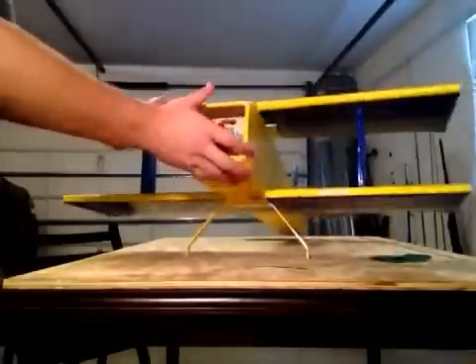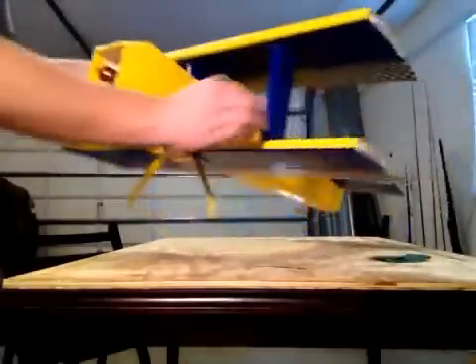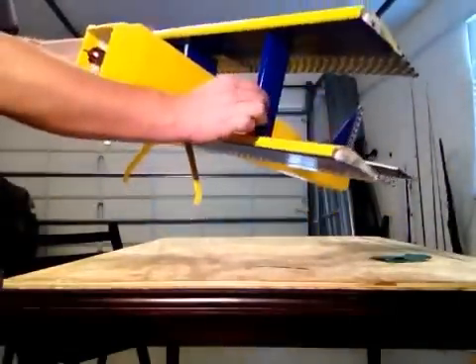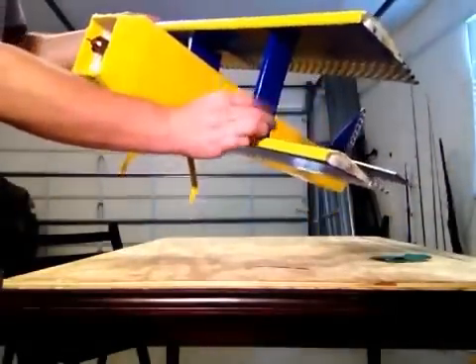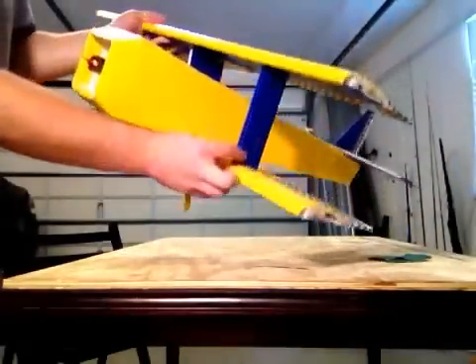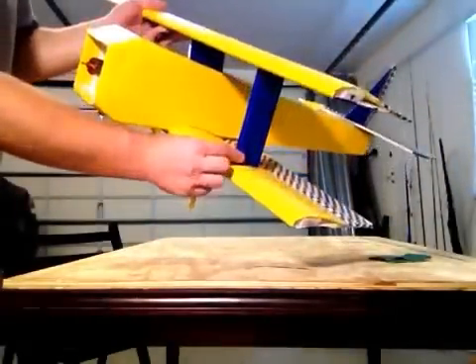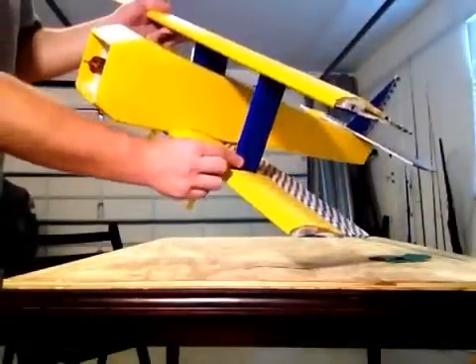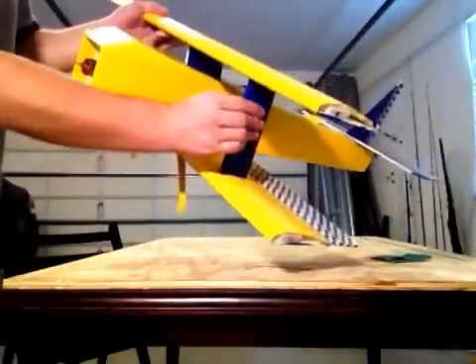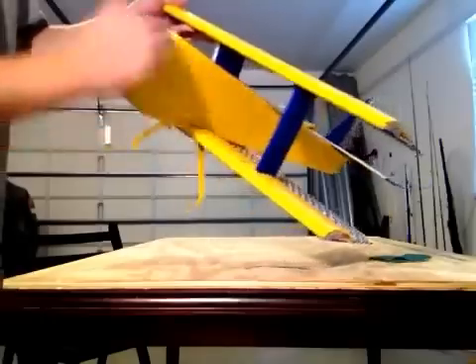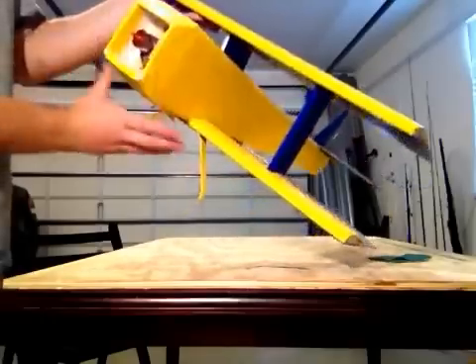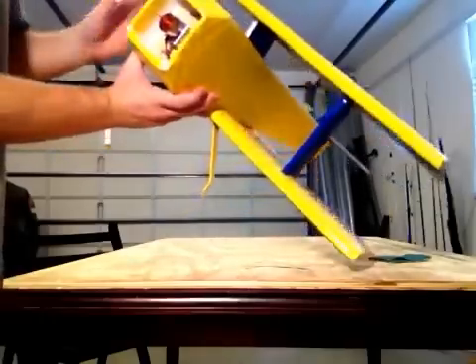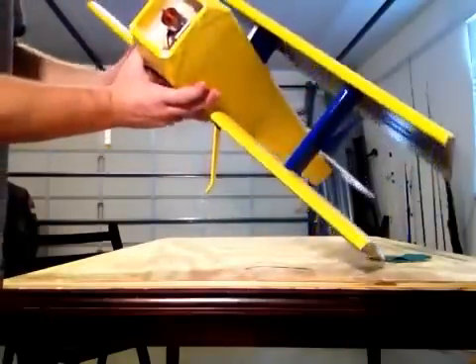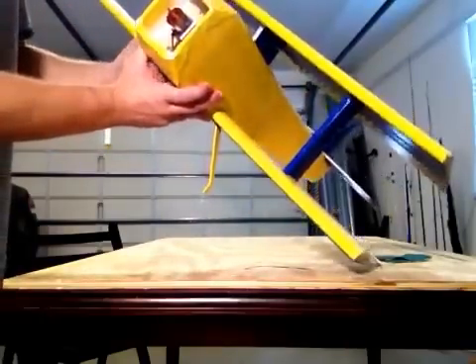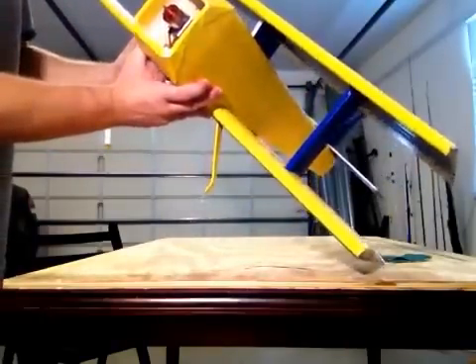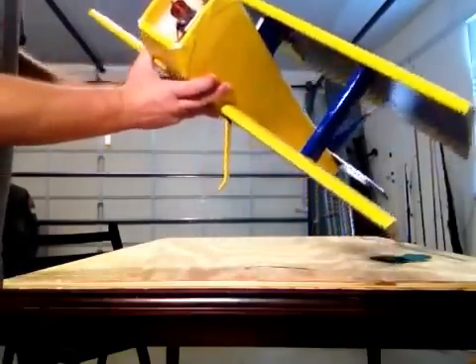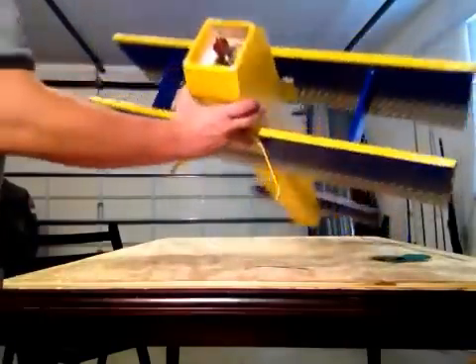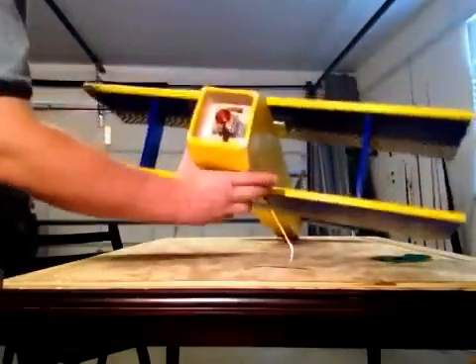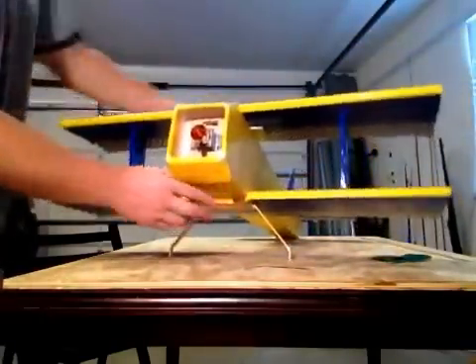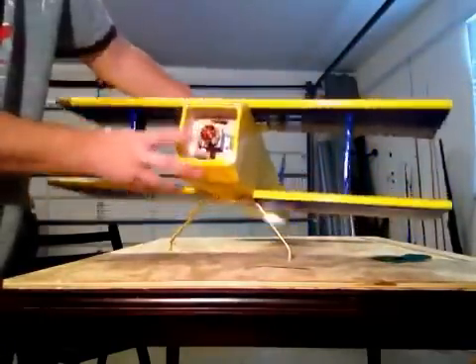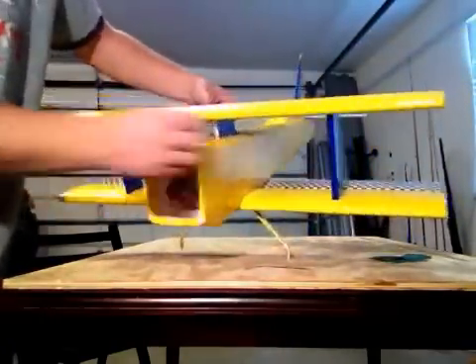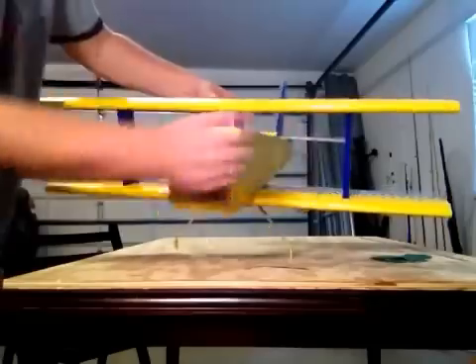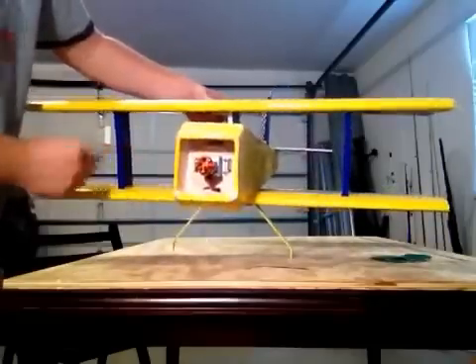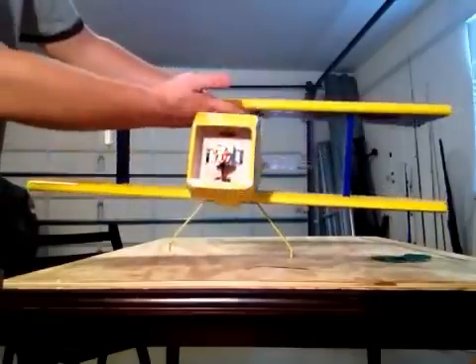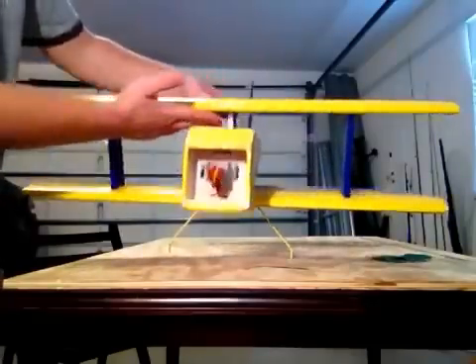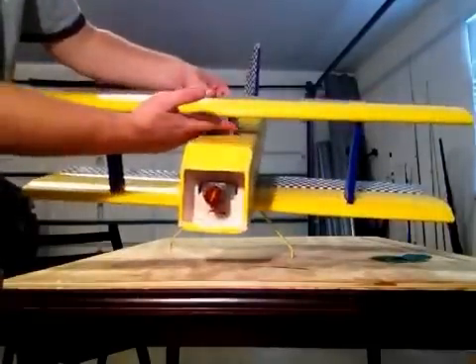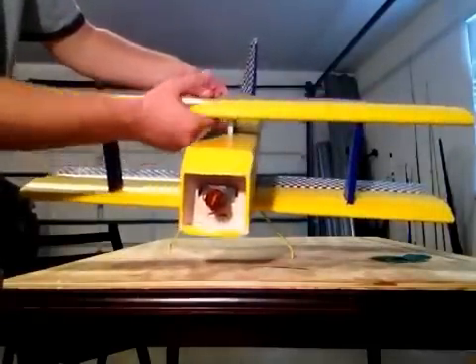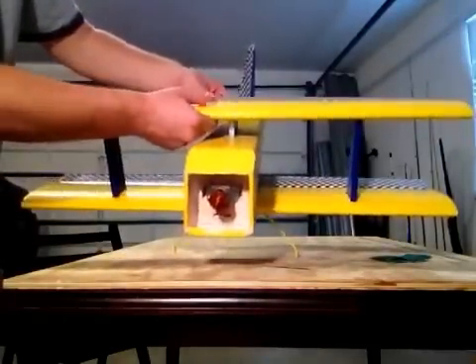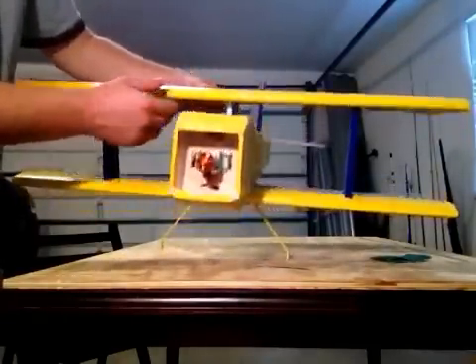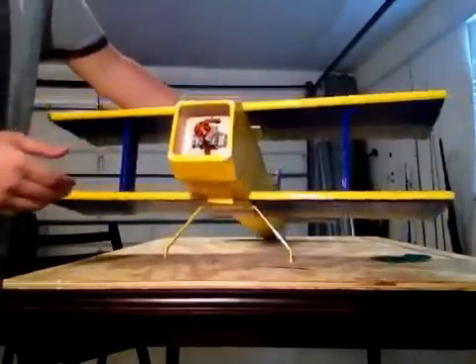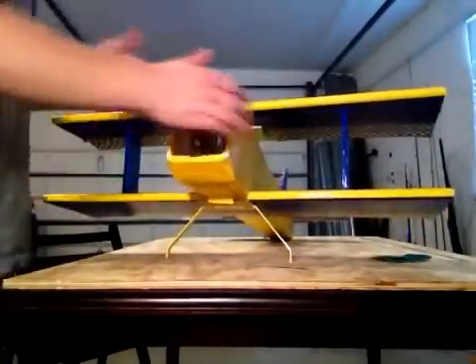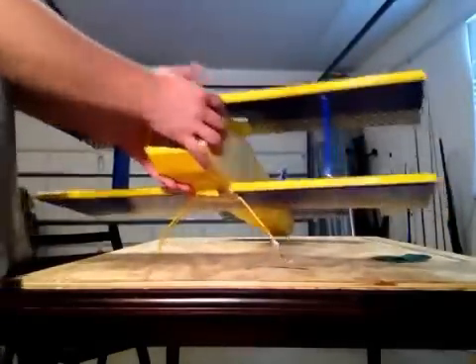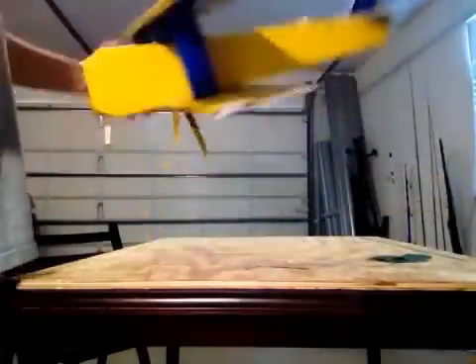The struts are made out of two pieces of foam board glued together. Everything is basically hot glue or gorilla glue. There are three struts — one for each wing and one for the fuselage at the center.